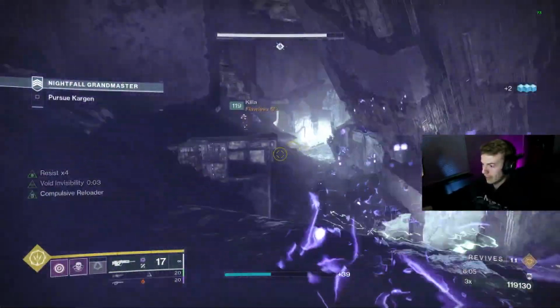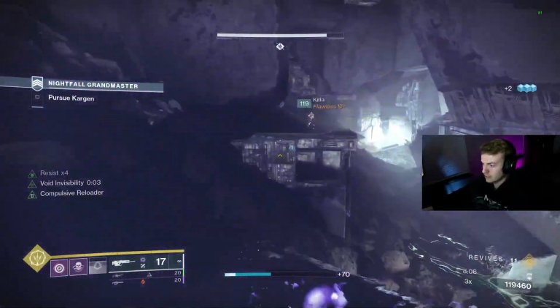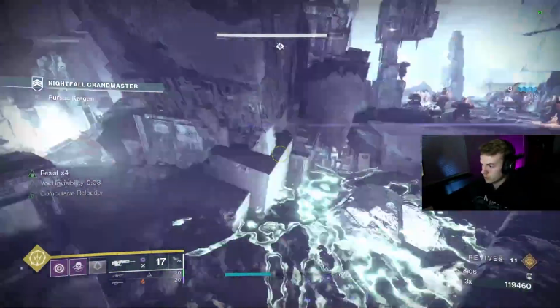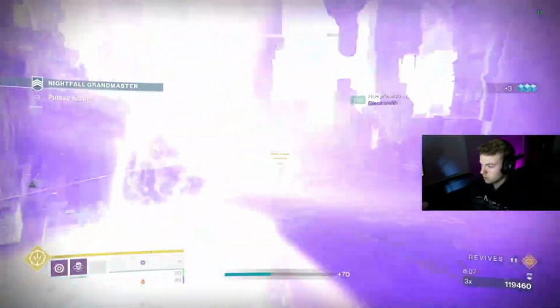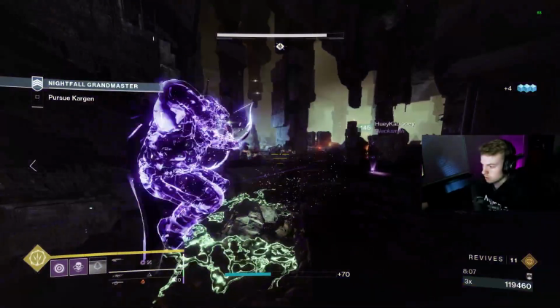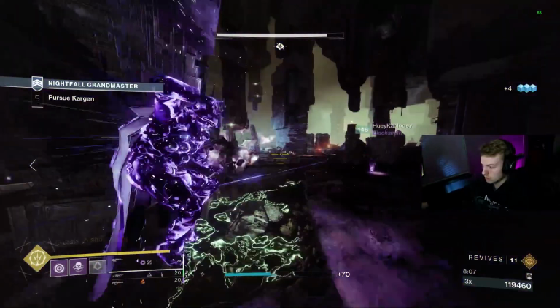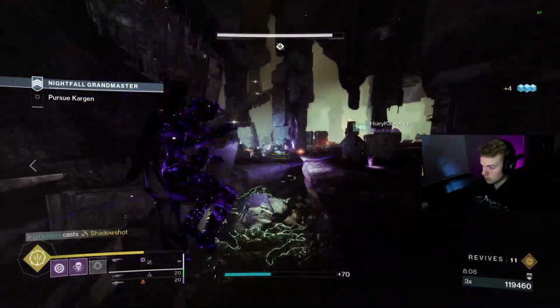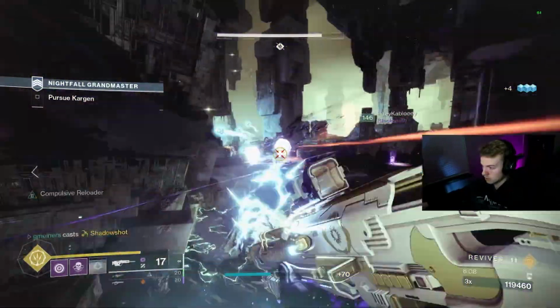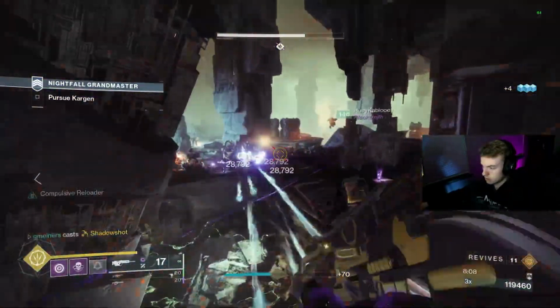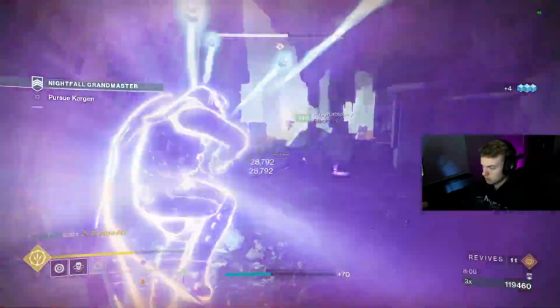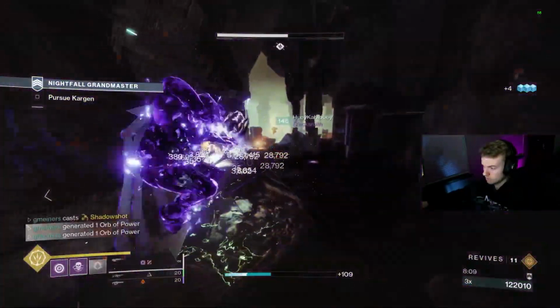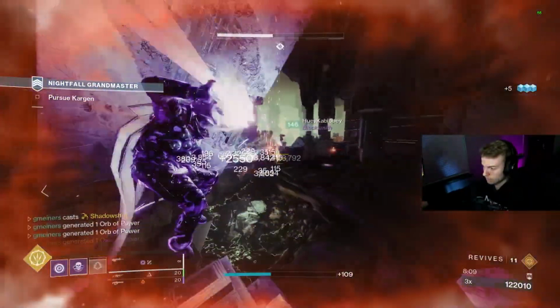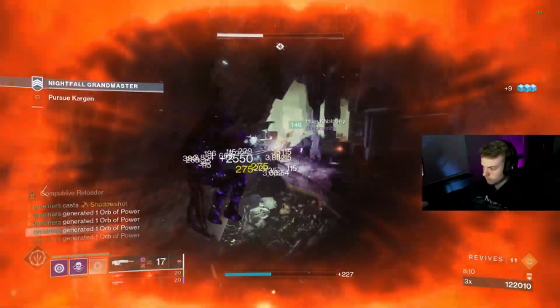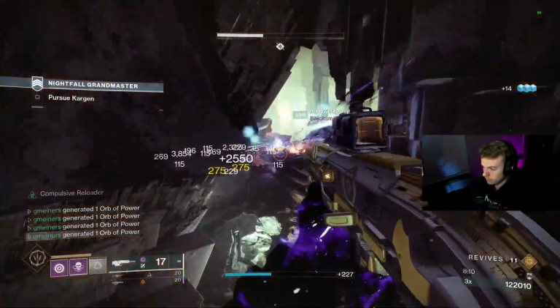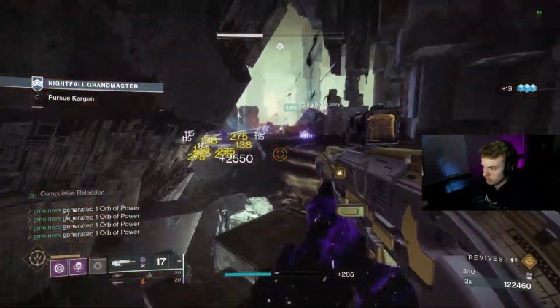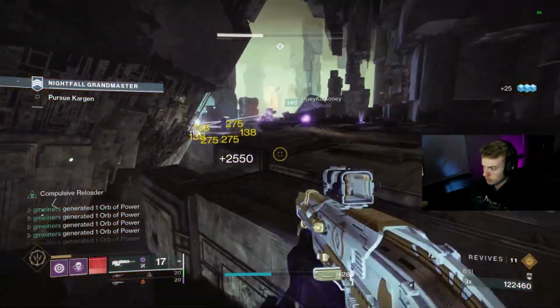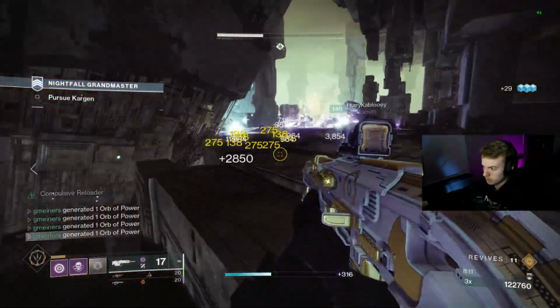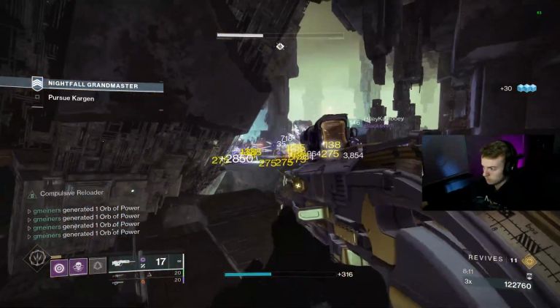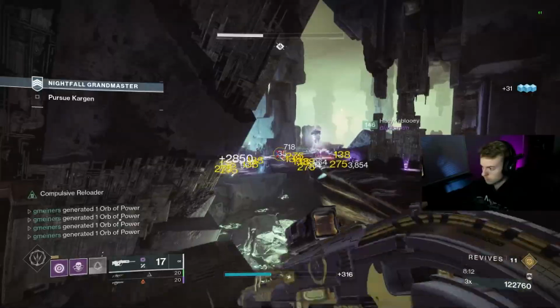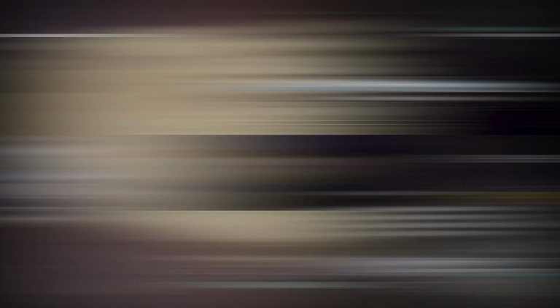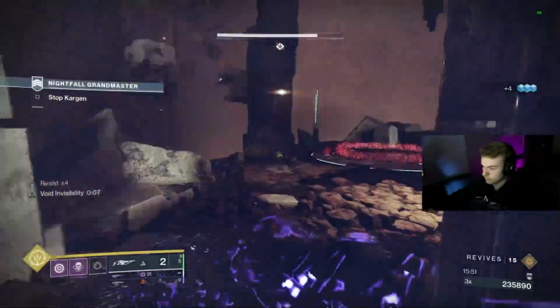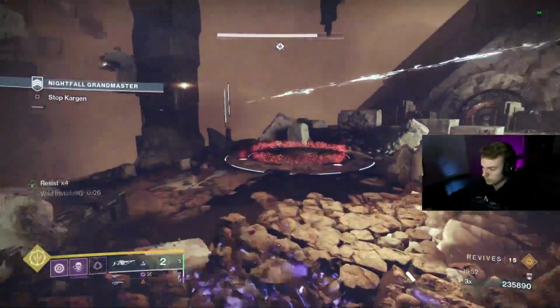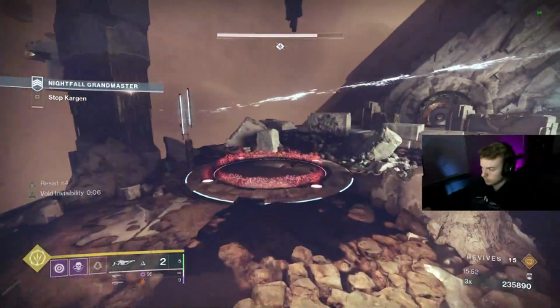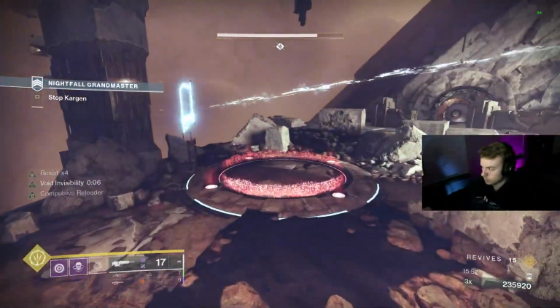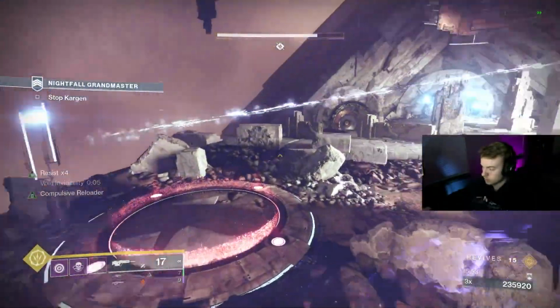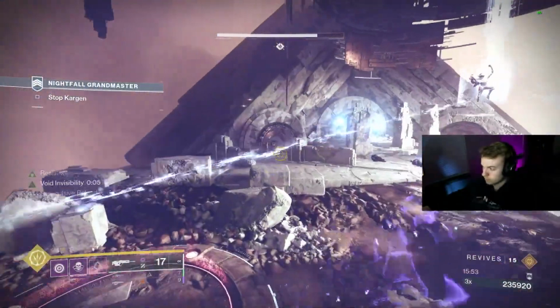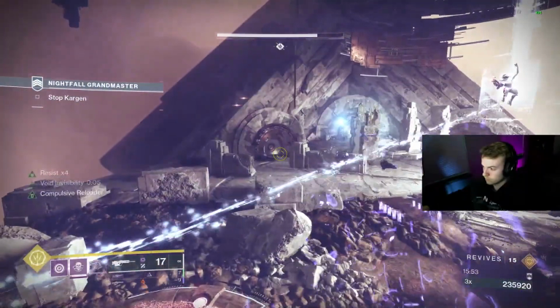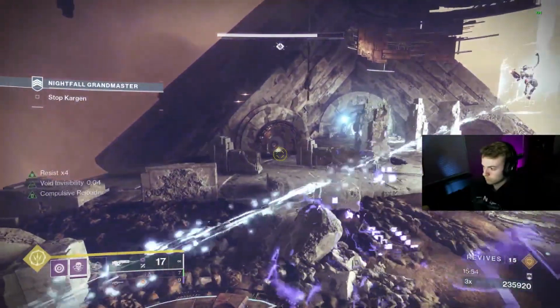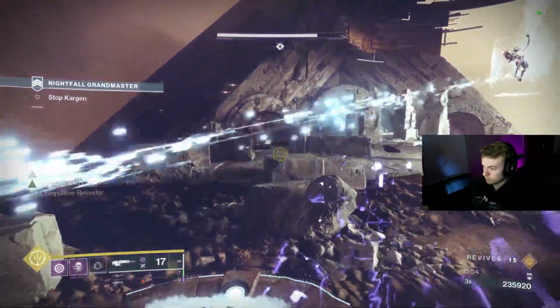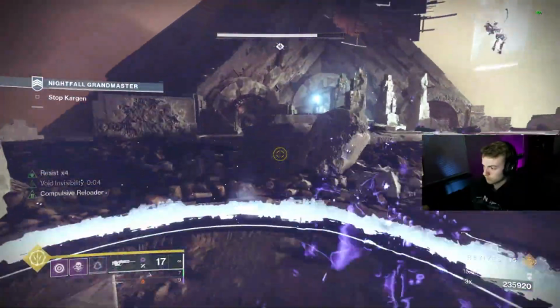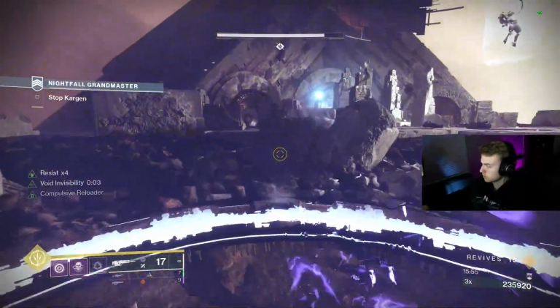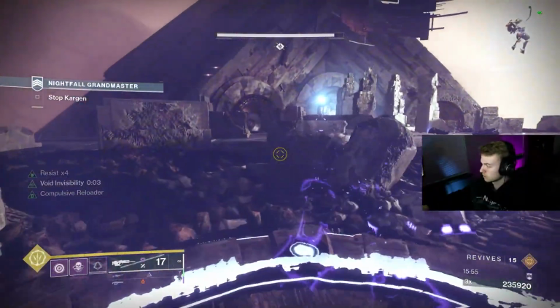Invis also has a lot more strengths than just hiding or reviving. I use this to get objectives done quickly, like dunking orbs and other parts of strikes that require you to stand in the open, like capturing sink plates.